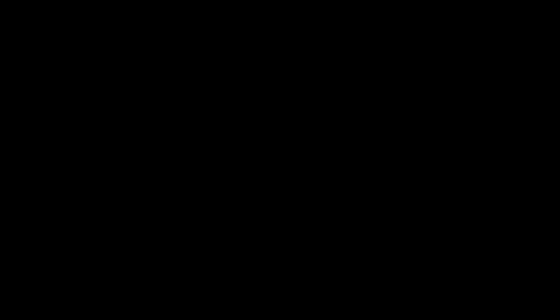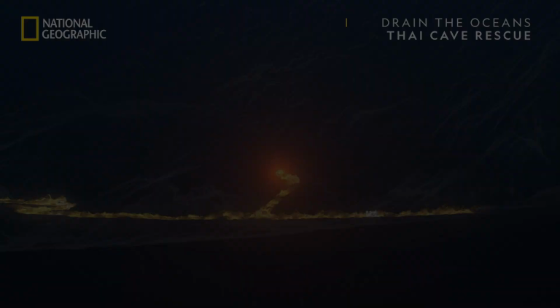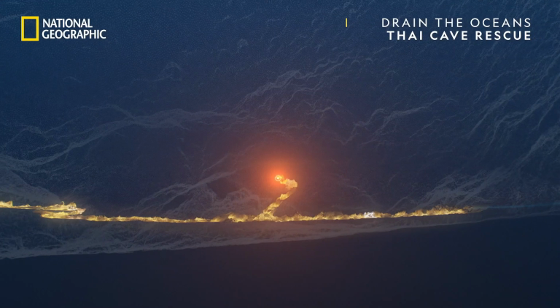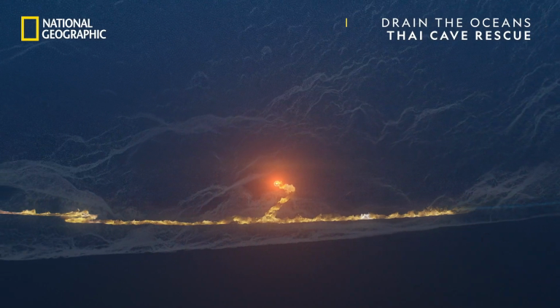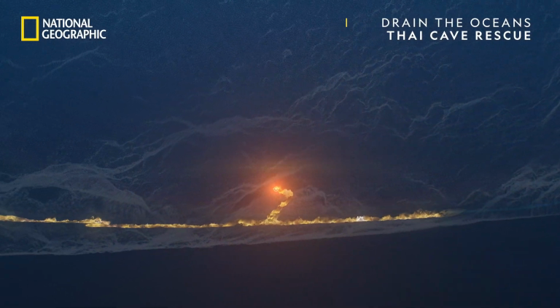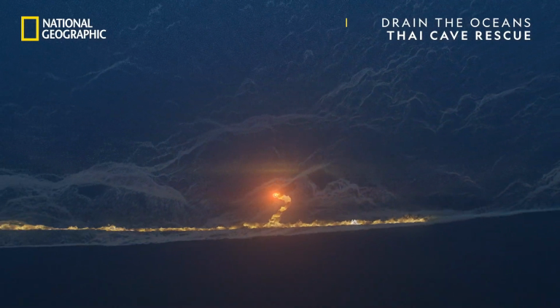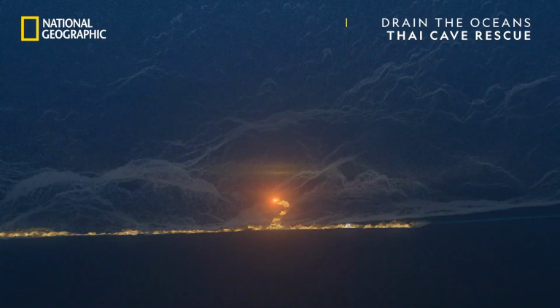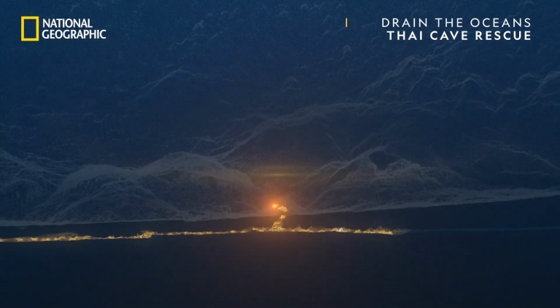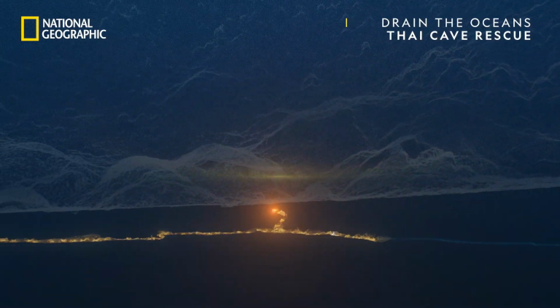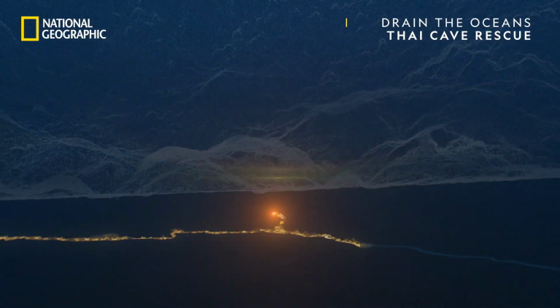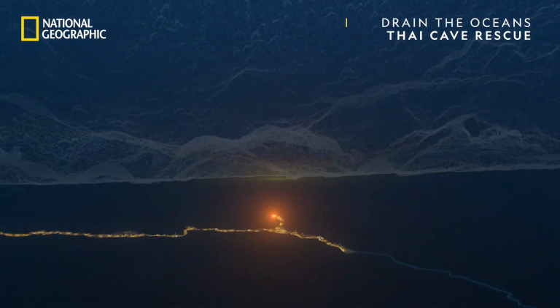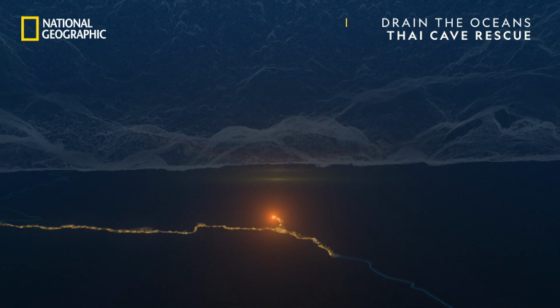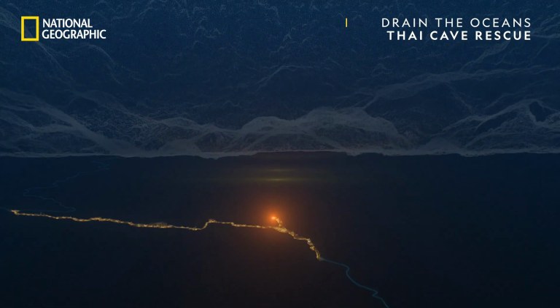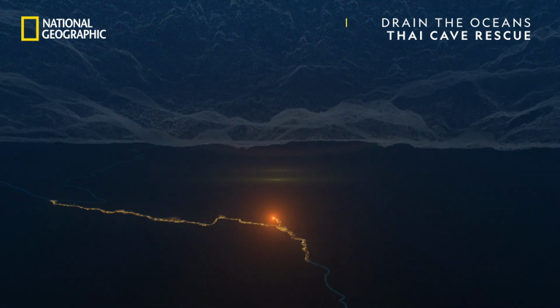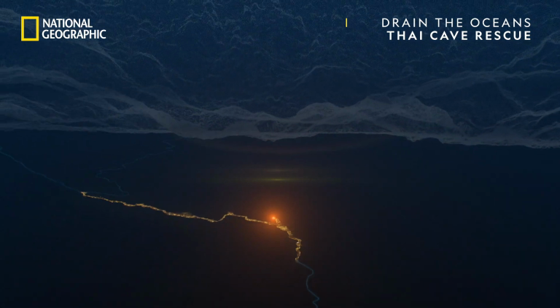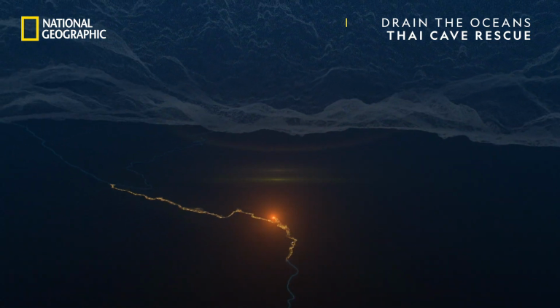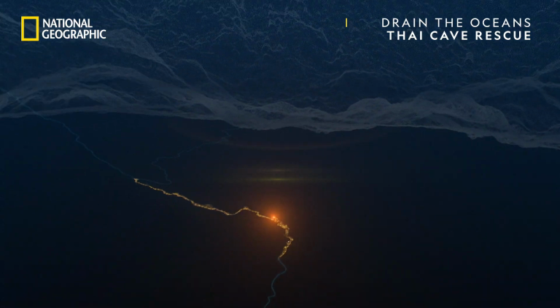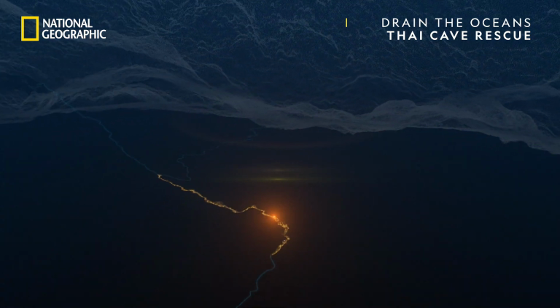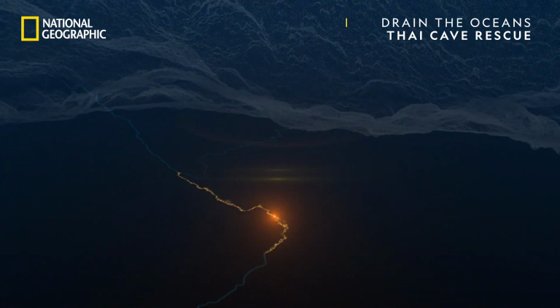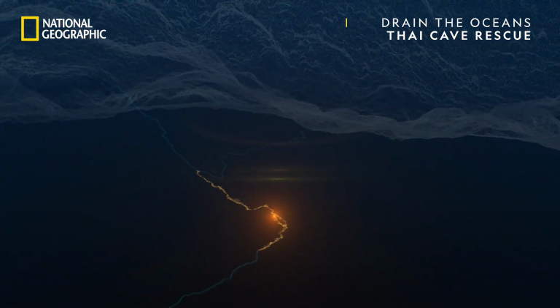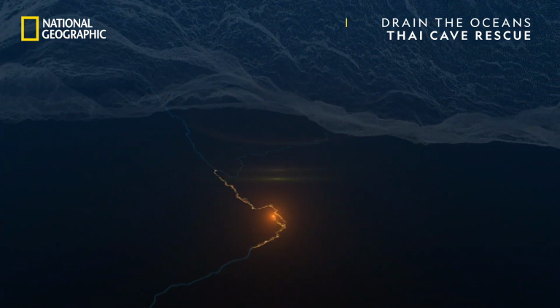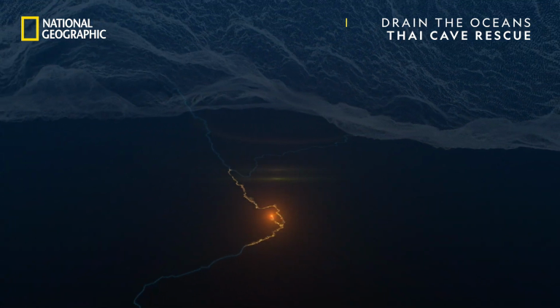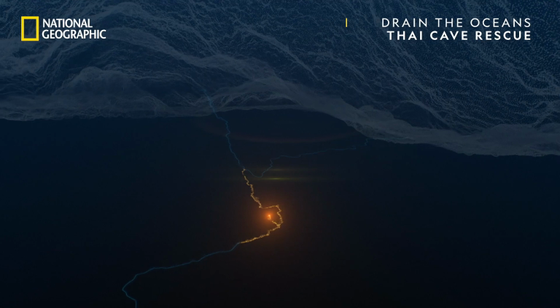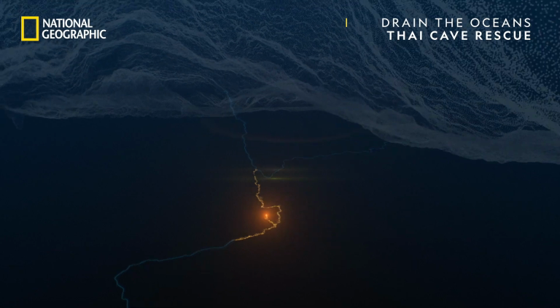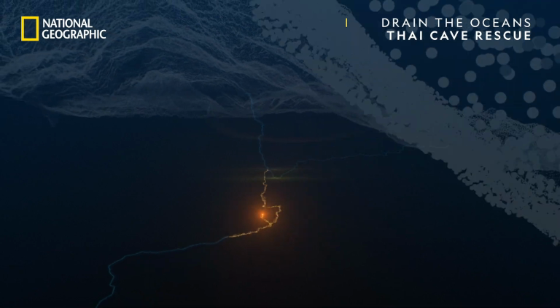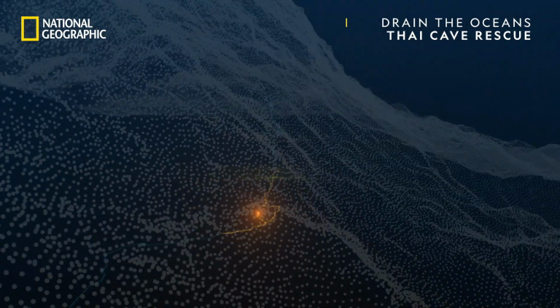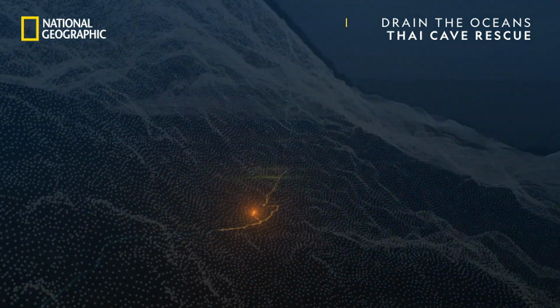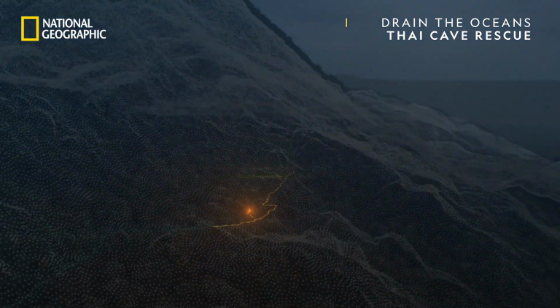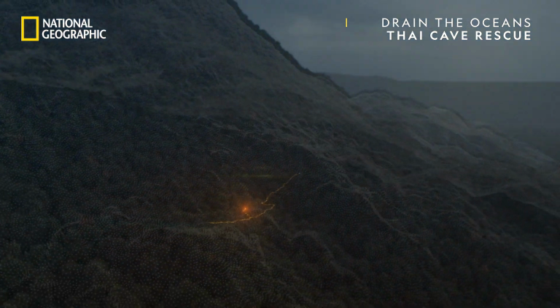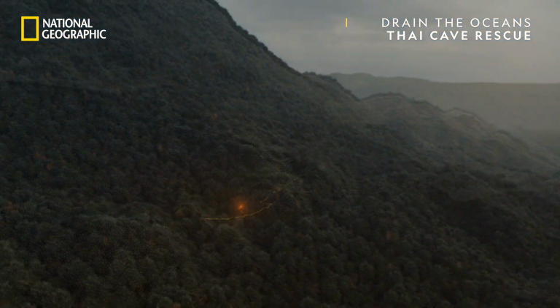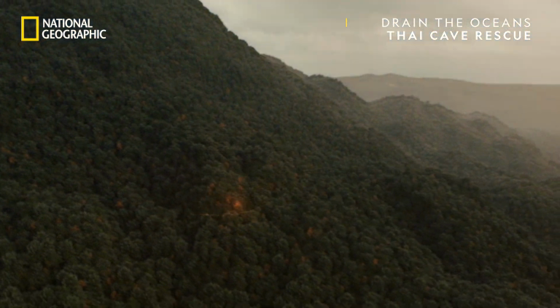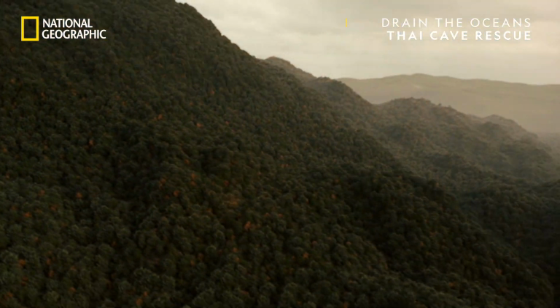The boys were one and a half miles inside, but they were safe, and divers had managed to navigate the flooded tunnels to reach them. So why was it so difficult to get them out?